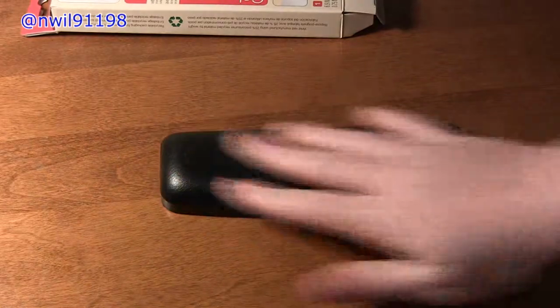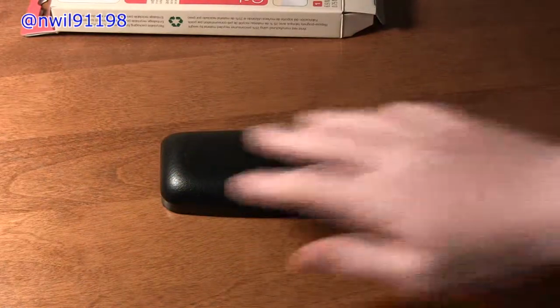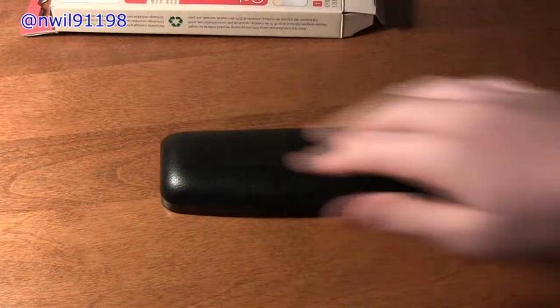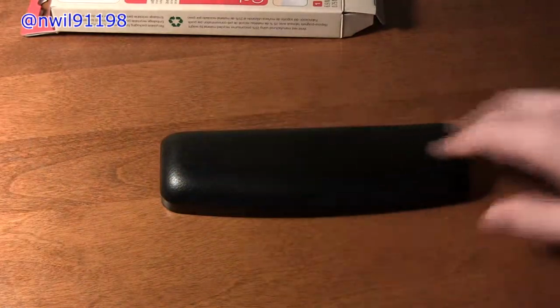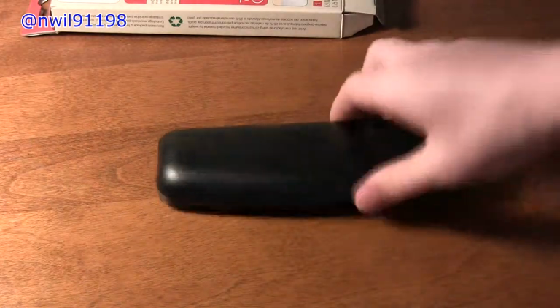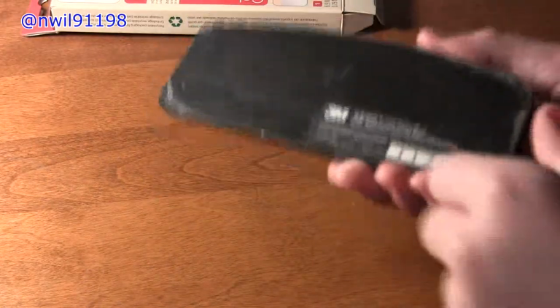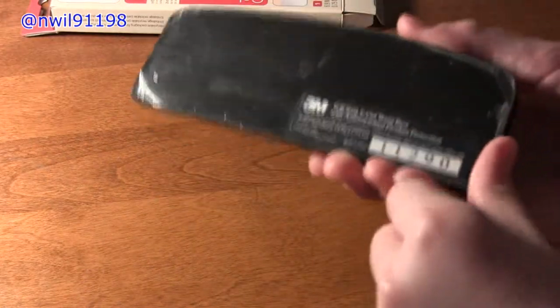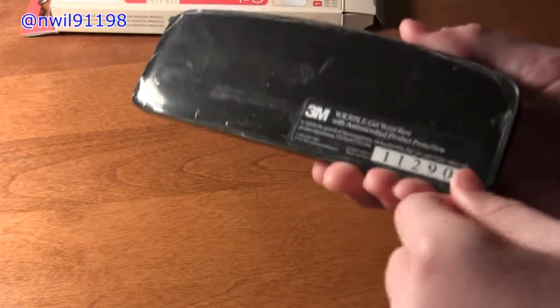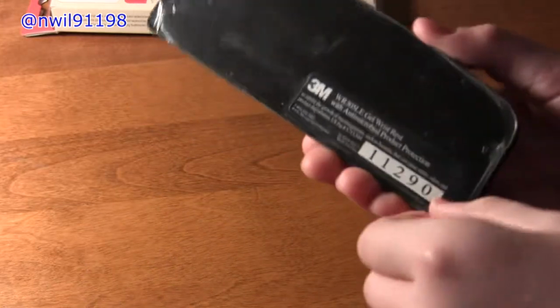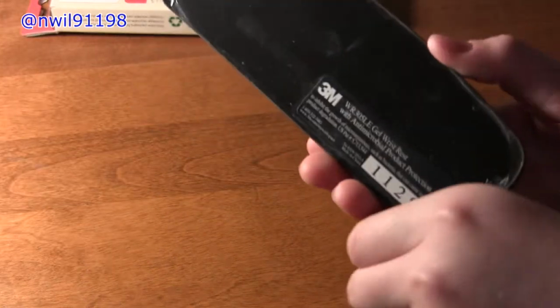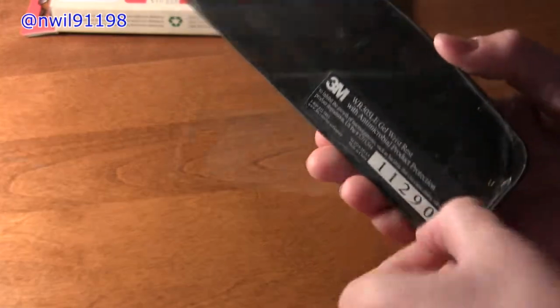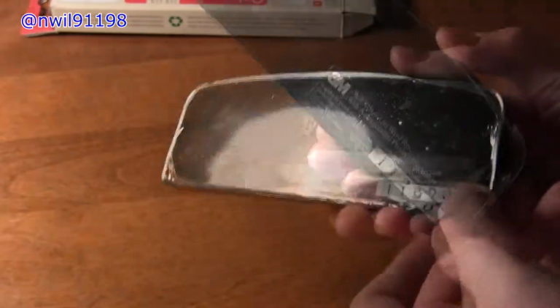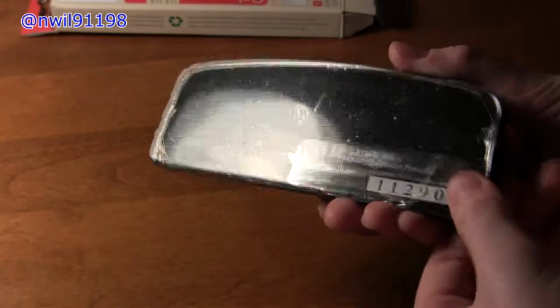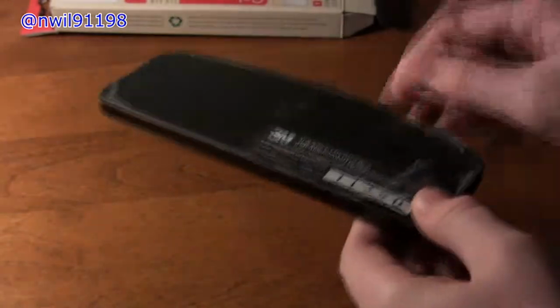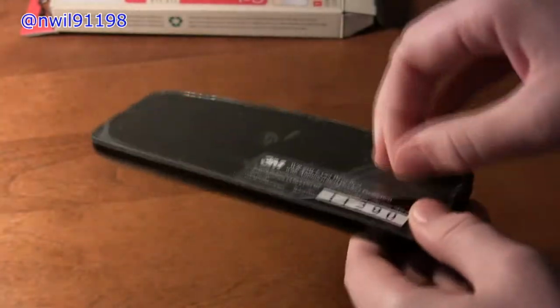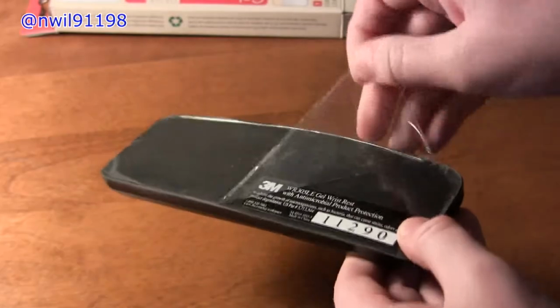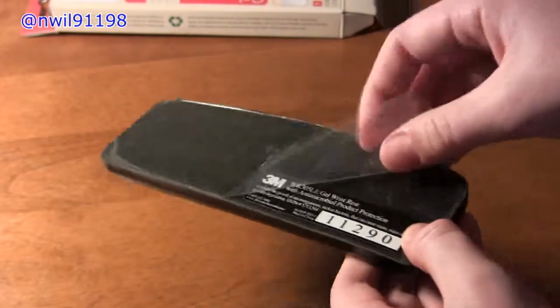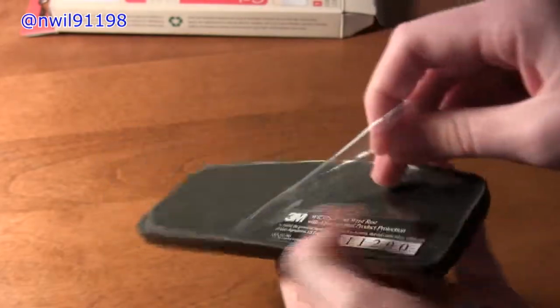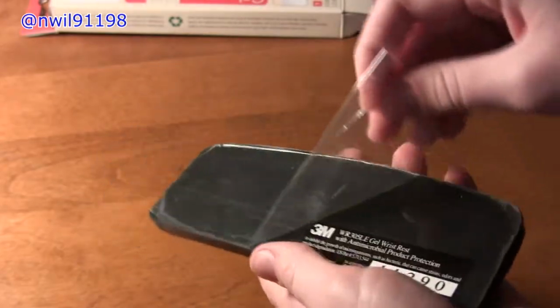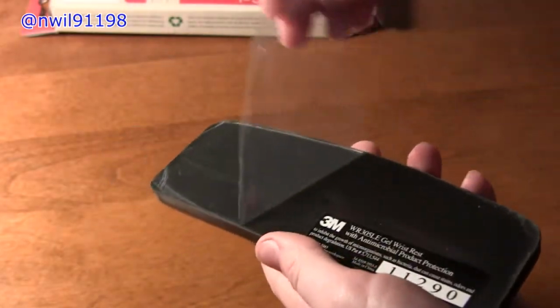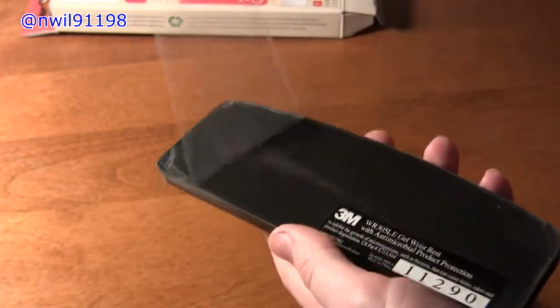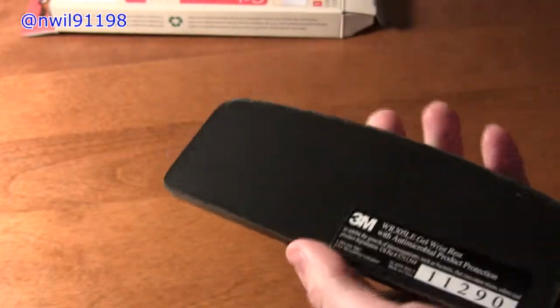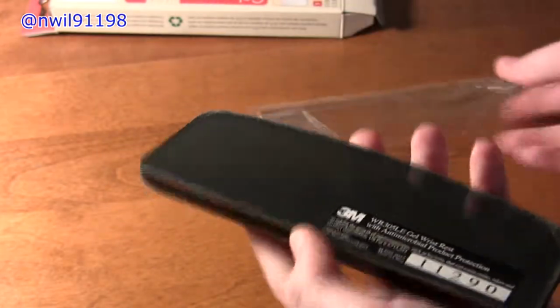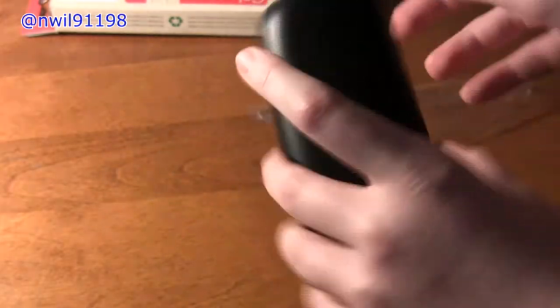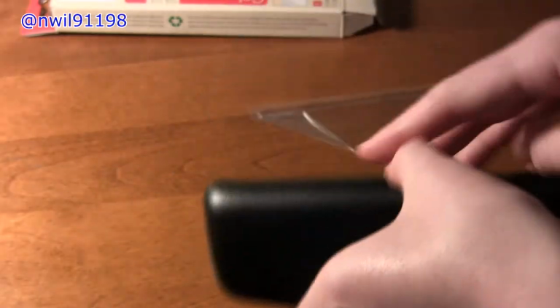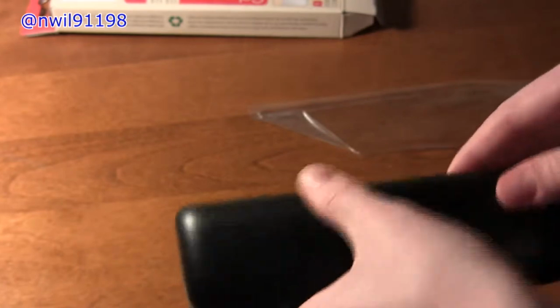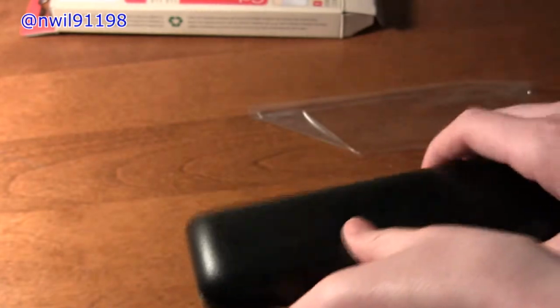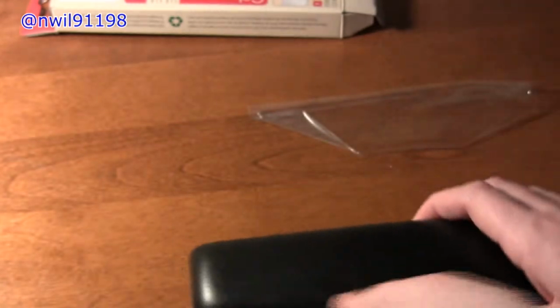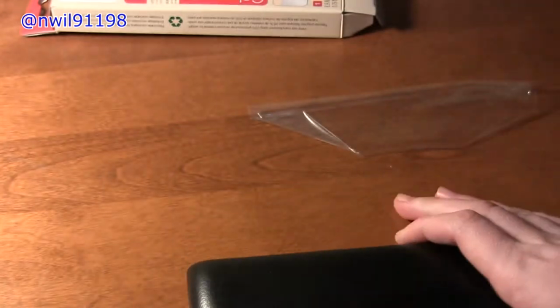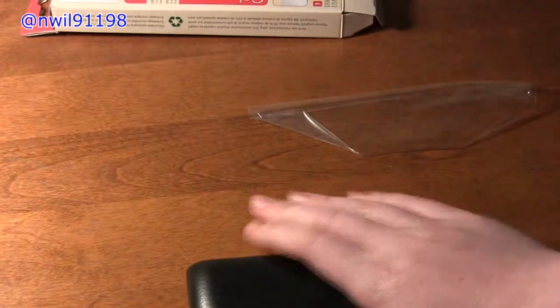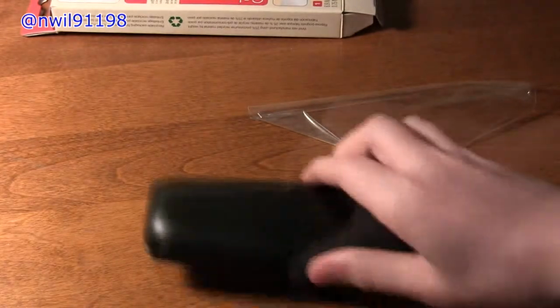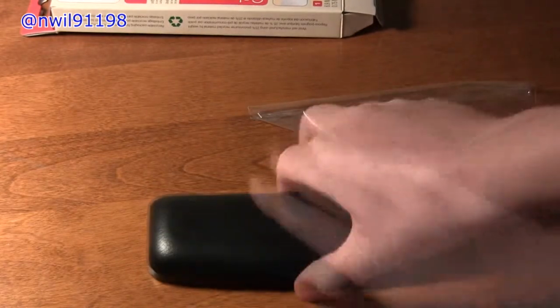It looks pretty nice. It does have this plastic on the bottom, which I'm not sure if you're supposed to remove it — yeah, you are. You're supposed to remove it. So I'm going to take this off, and that way it will kind of stay put on your desk.